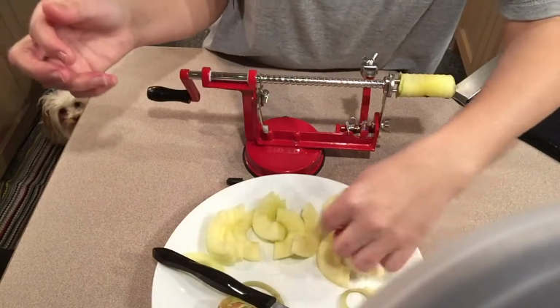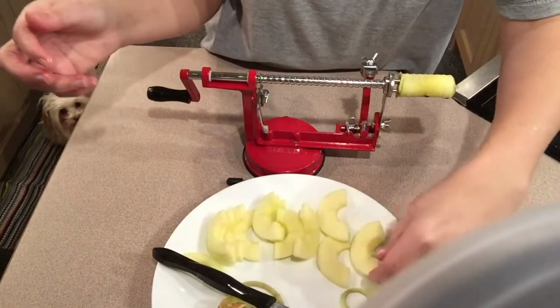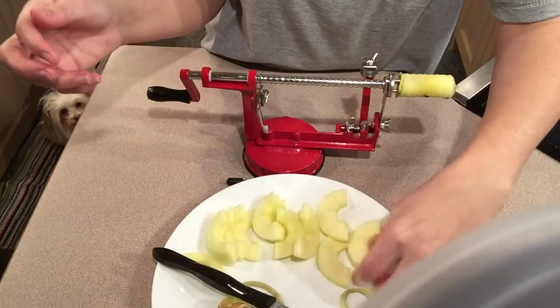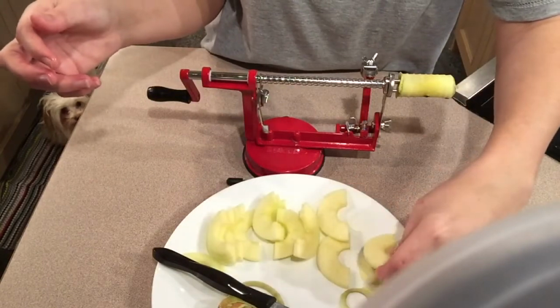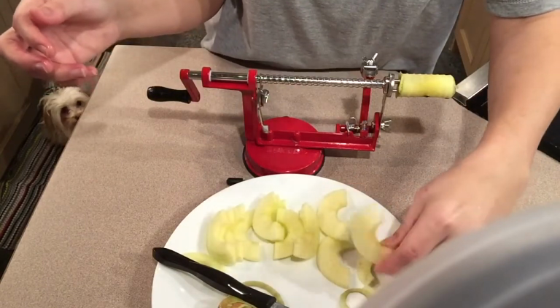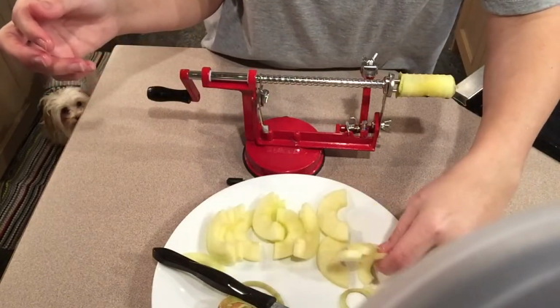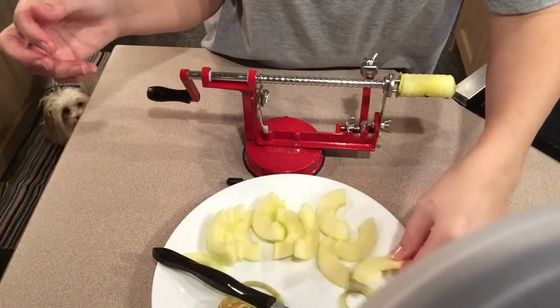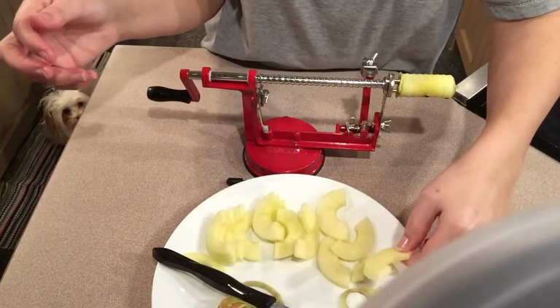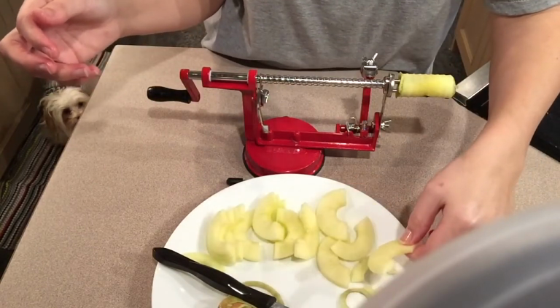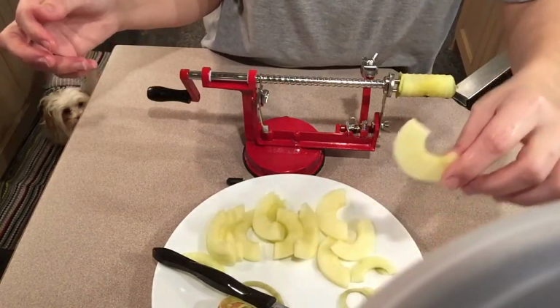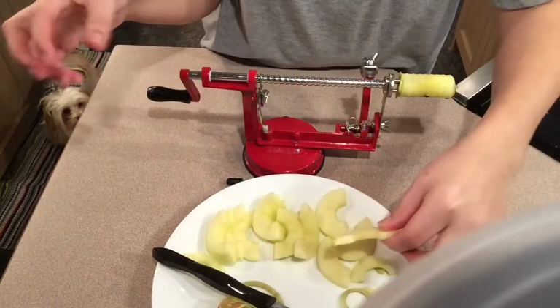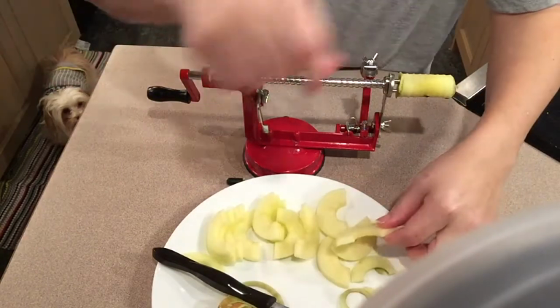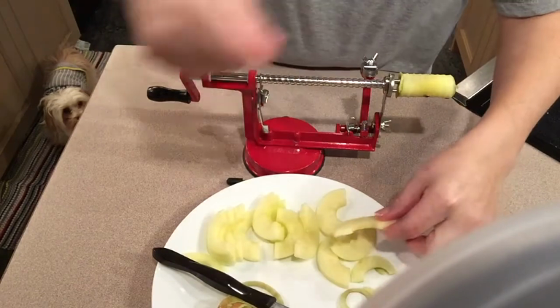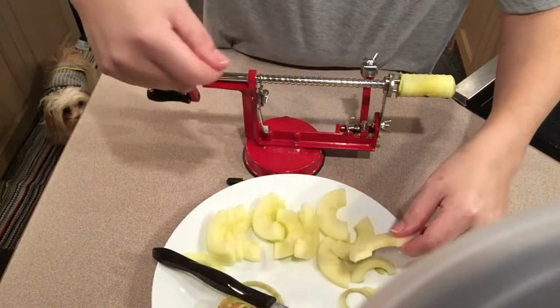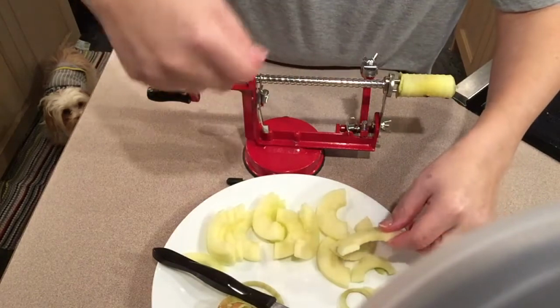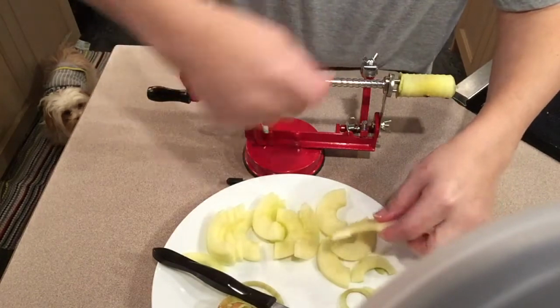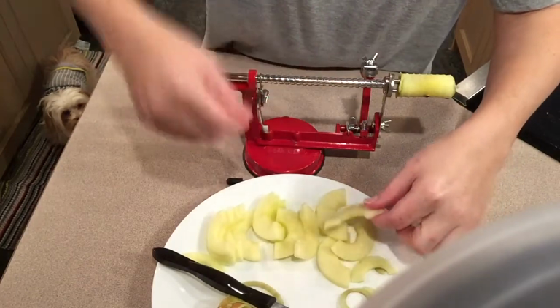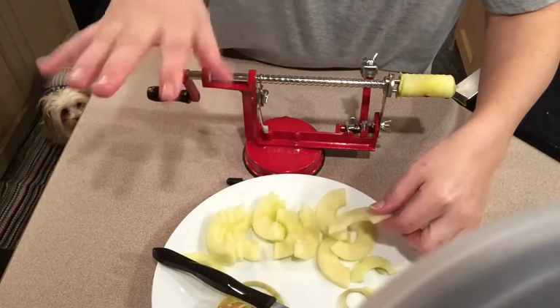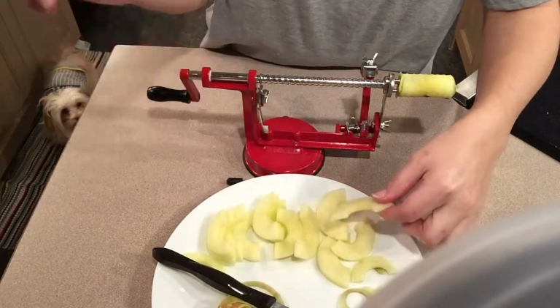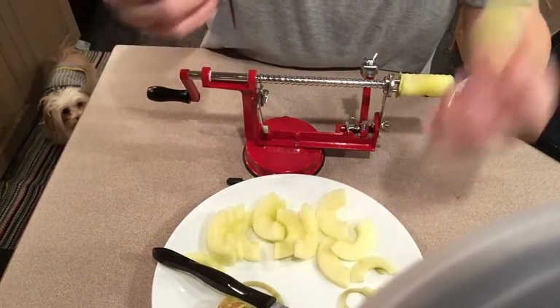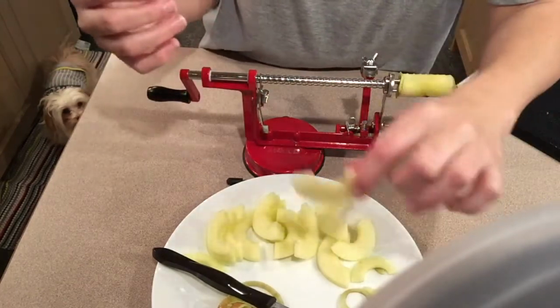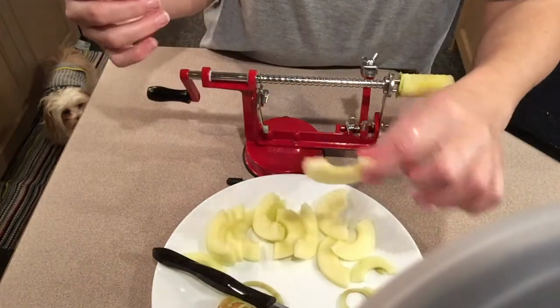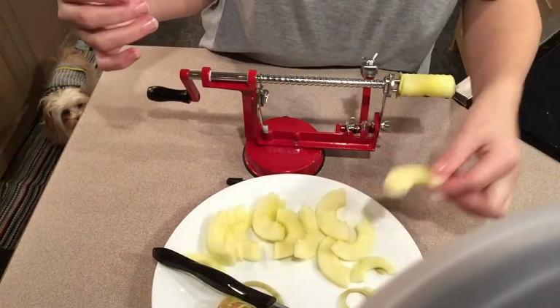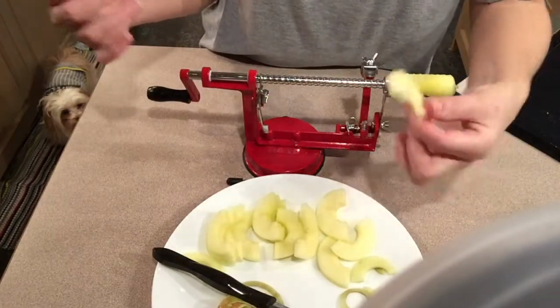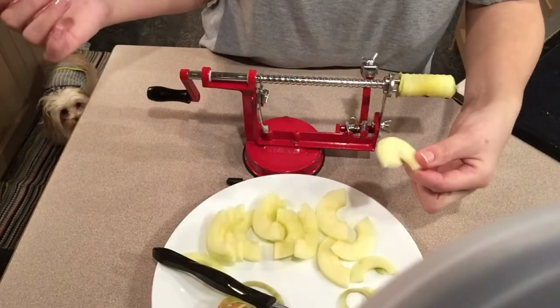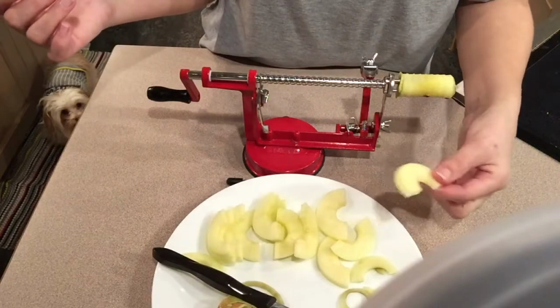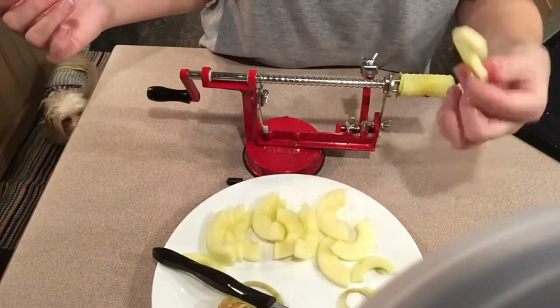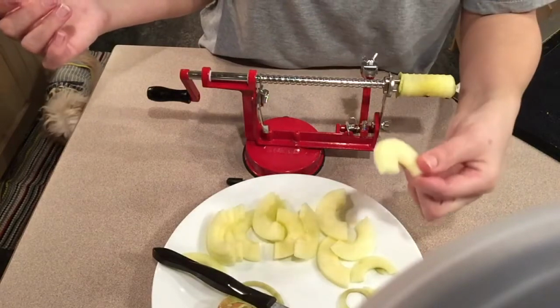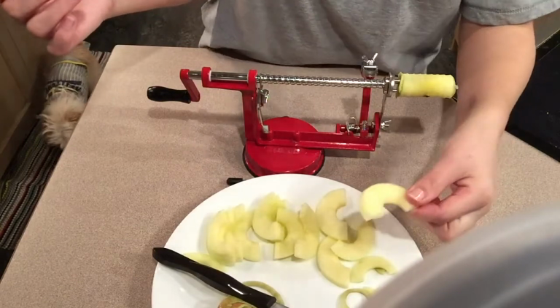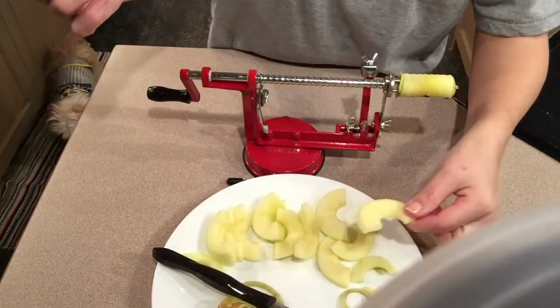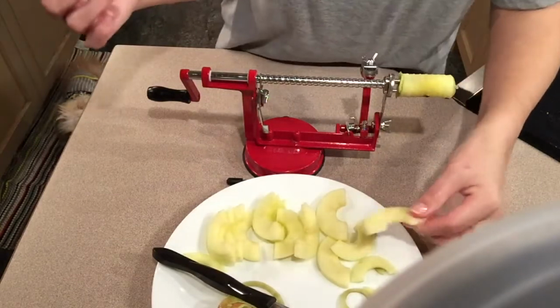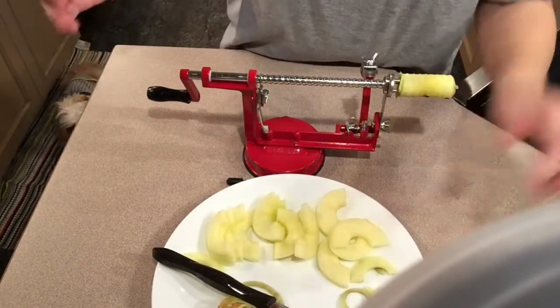What I like to do is layer a pan and then sprinkle some cinnamon on it, brown sugar, bake it — little snacks. Or you can dip this in peanut butter, or you can just eat it as is. Up to you.